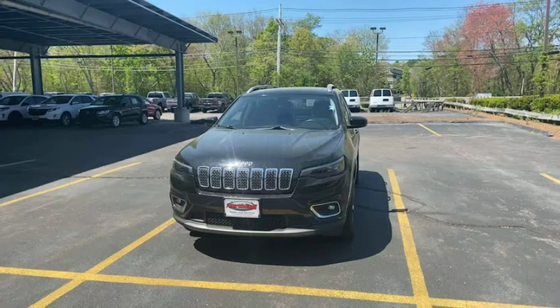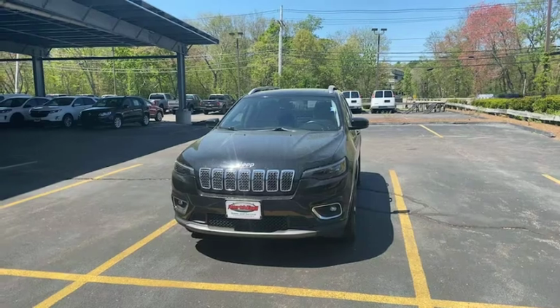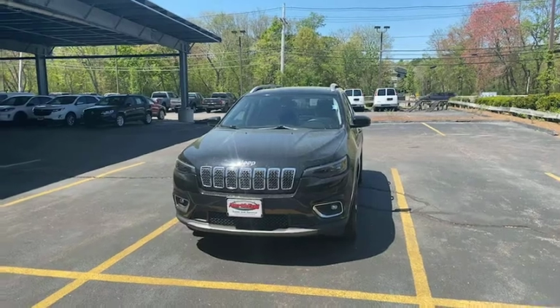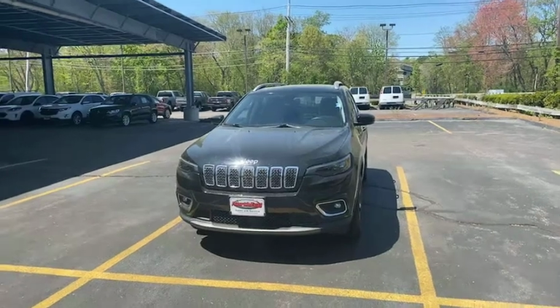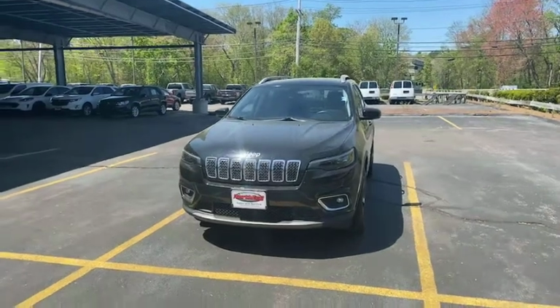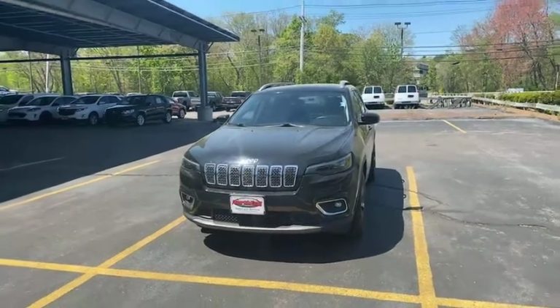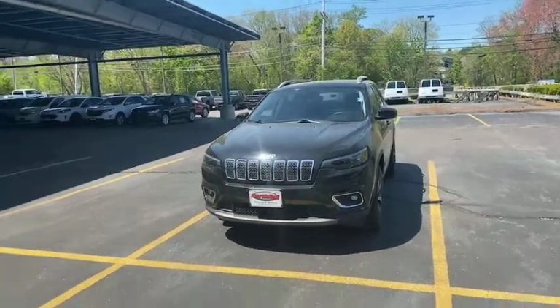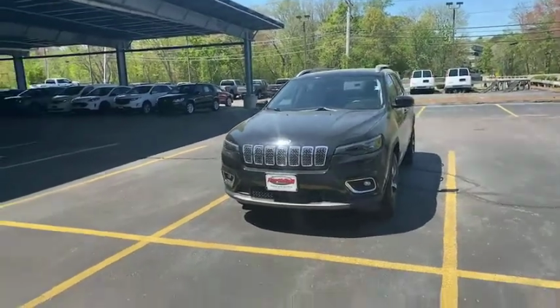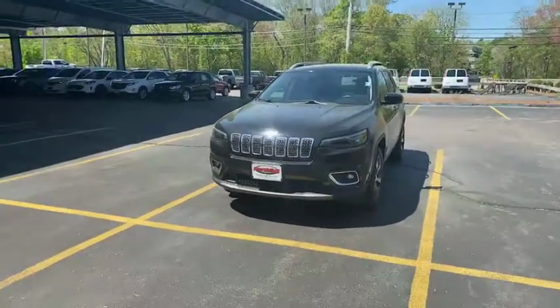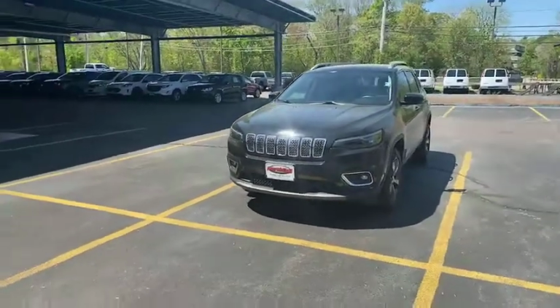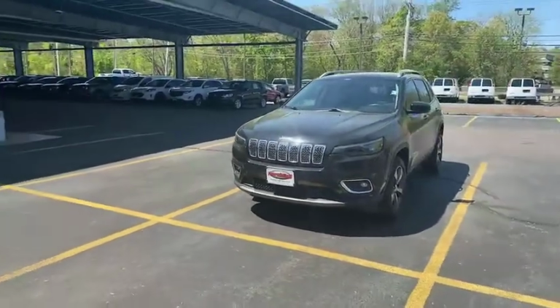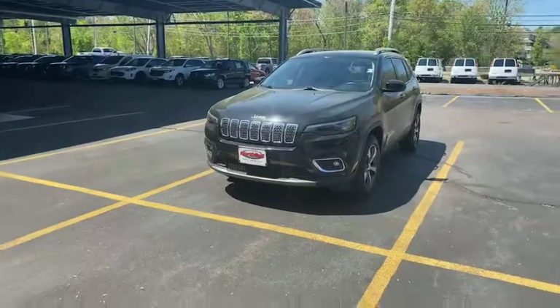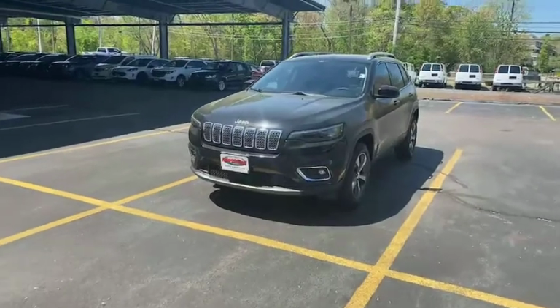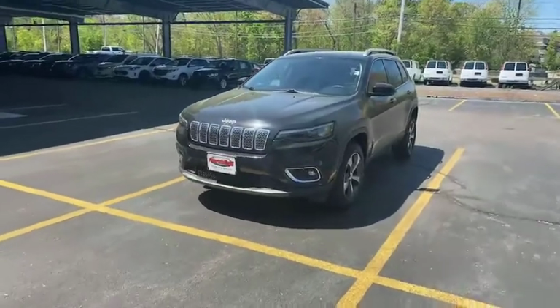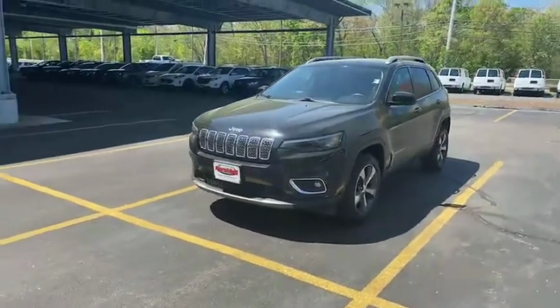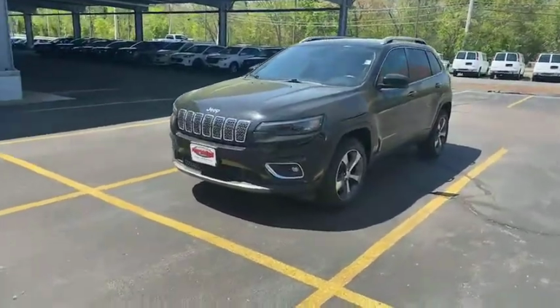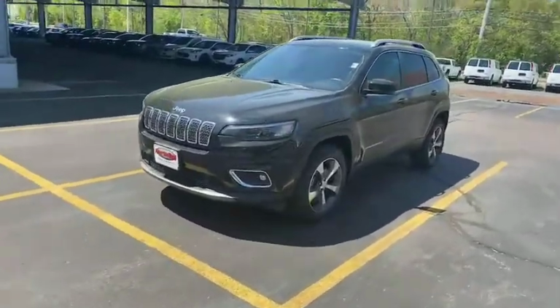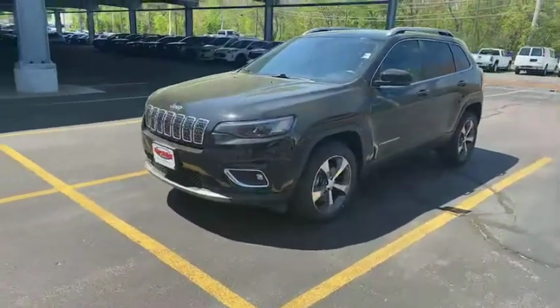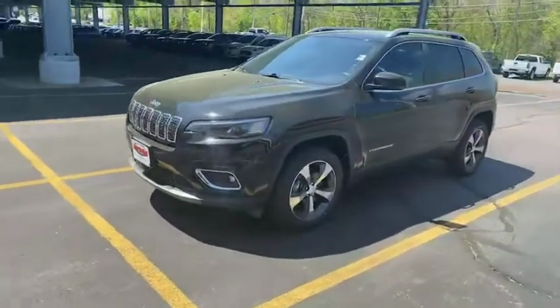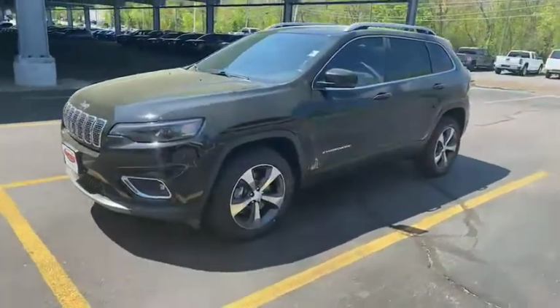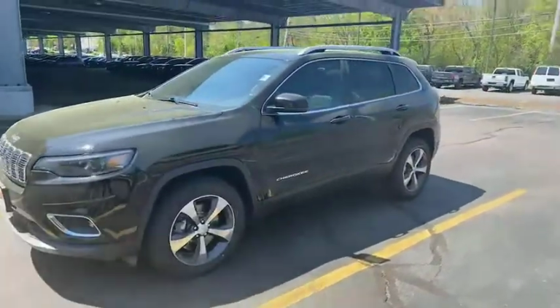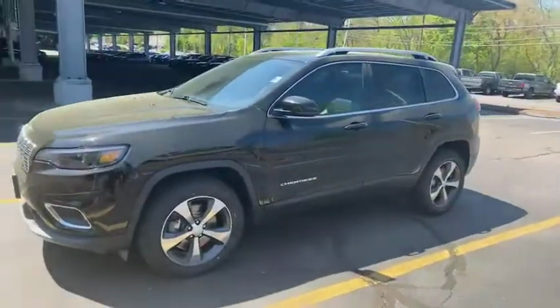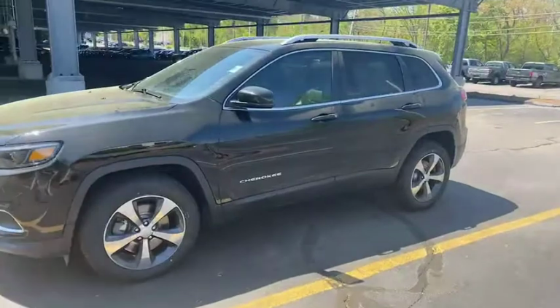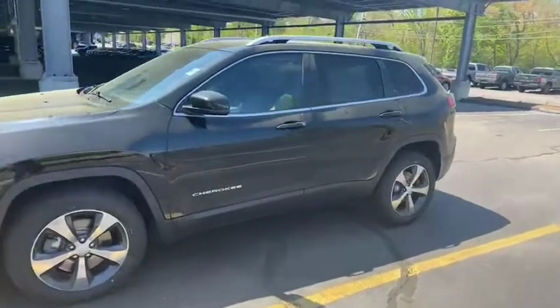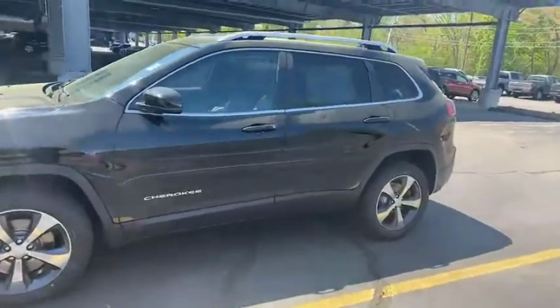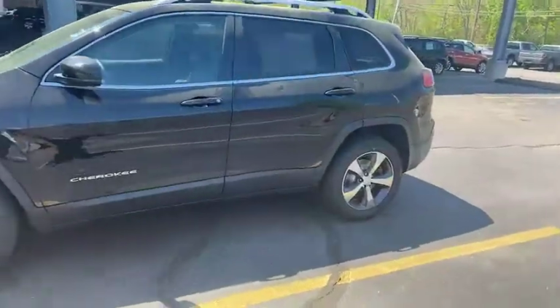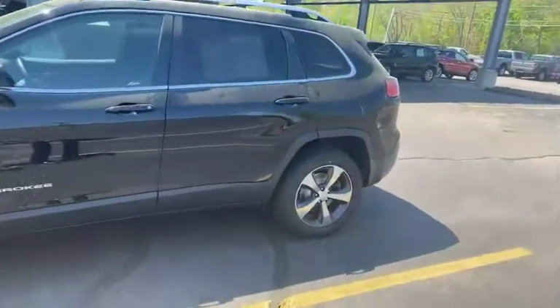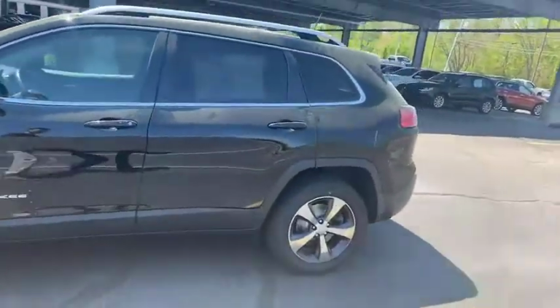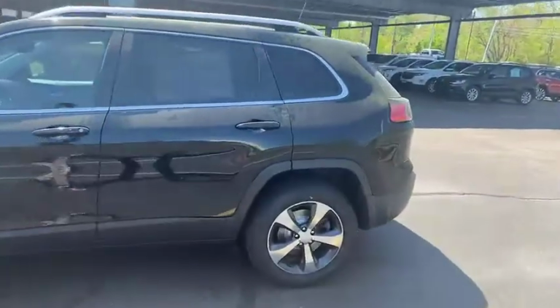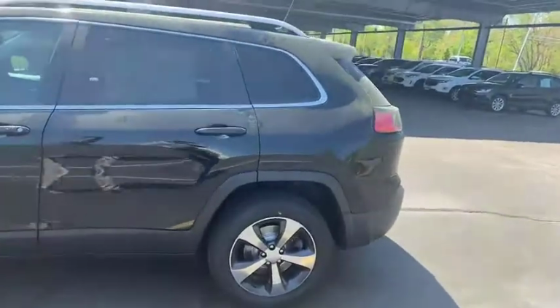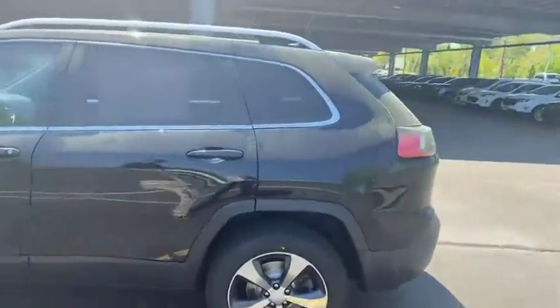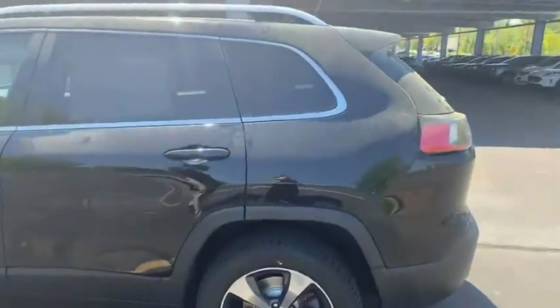Hey guys, Michael, North End Motors here. This is our 2019 Jeep Cherokee — this one's black, looking beautiful. Got those fog lights, those LED headlights, rims in top shape. Keep on moving — new tires on there.